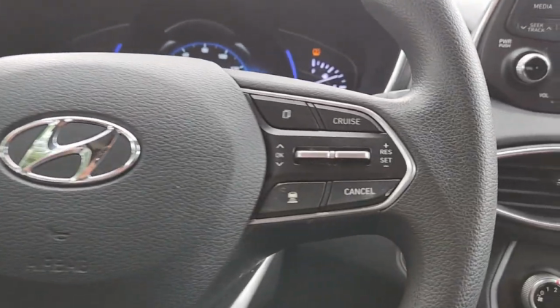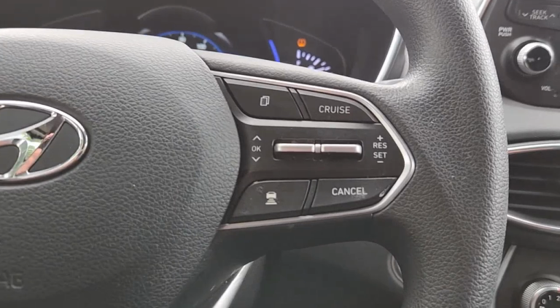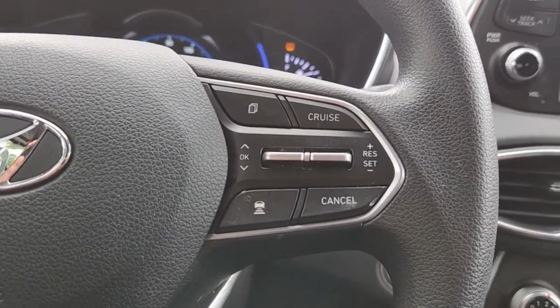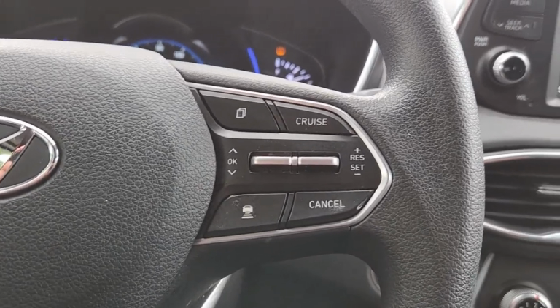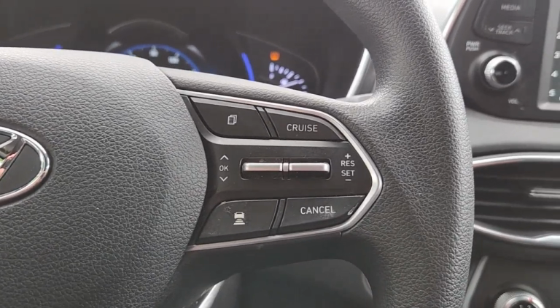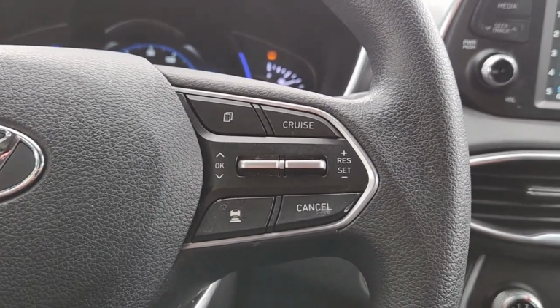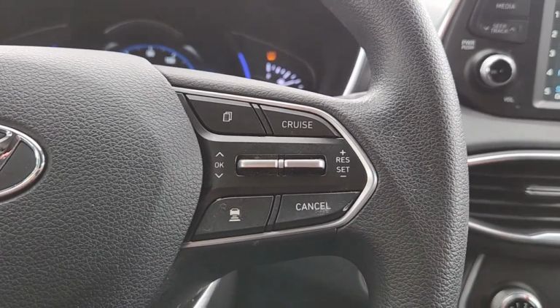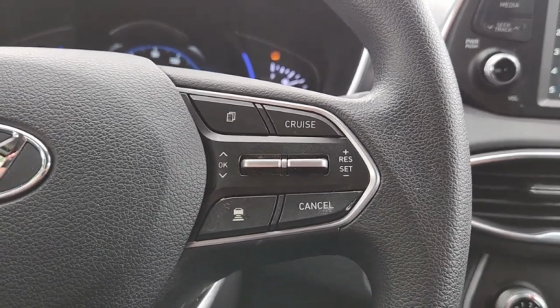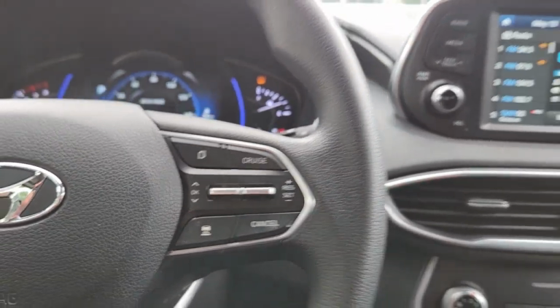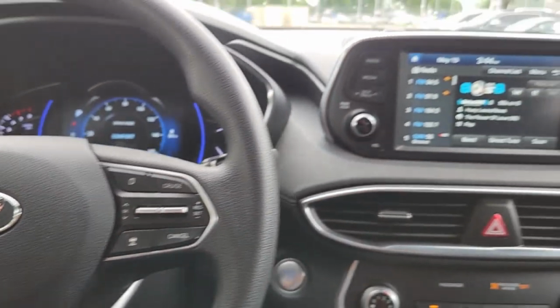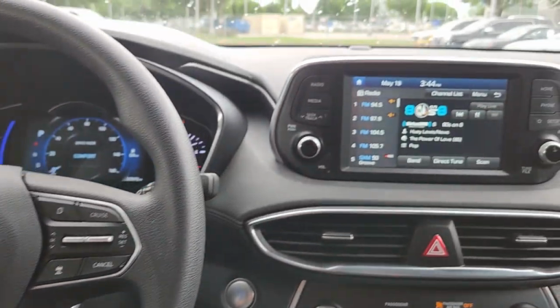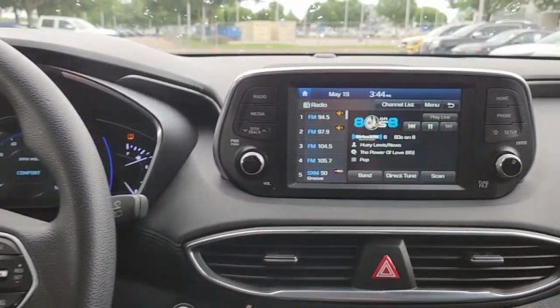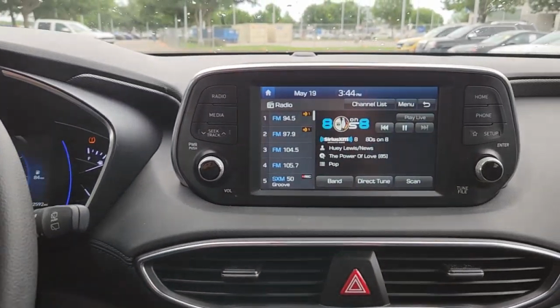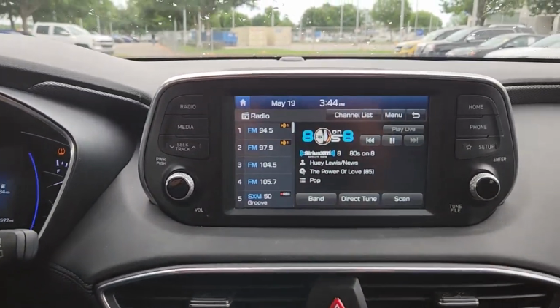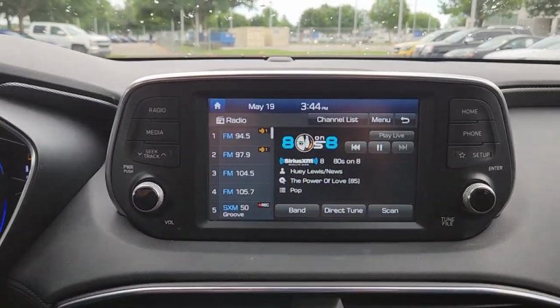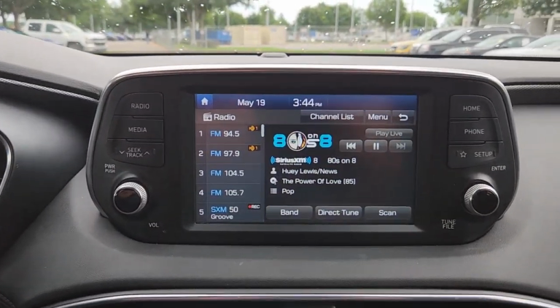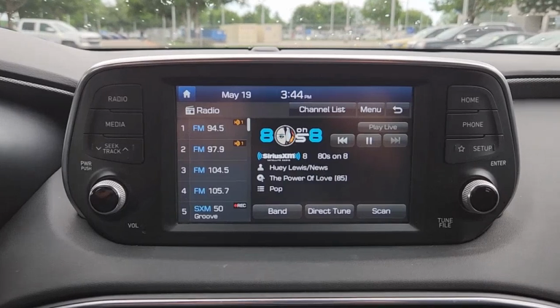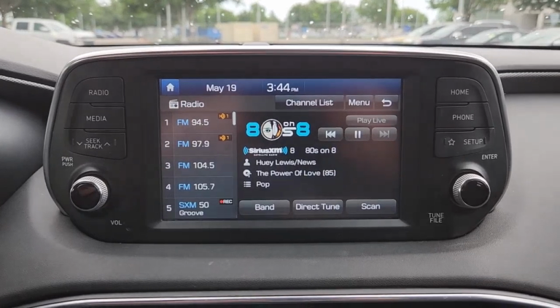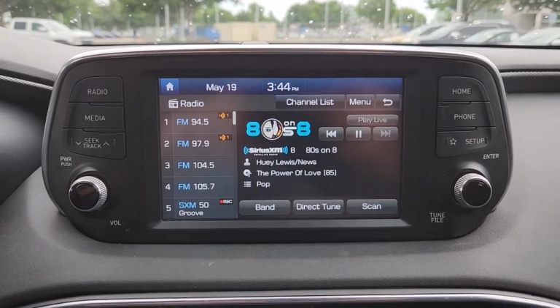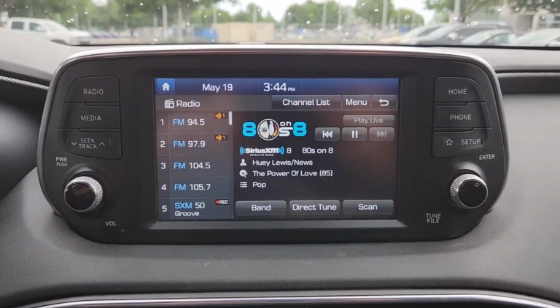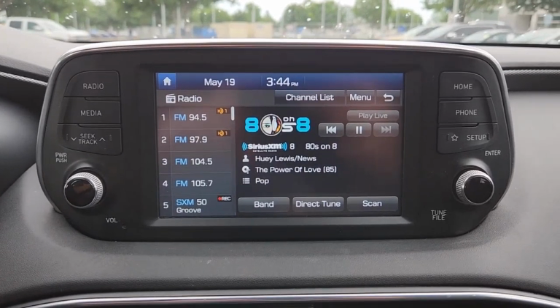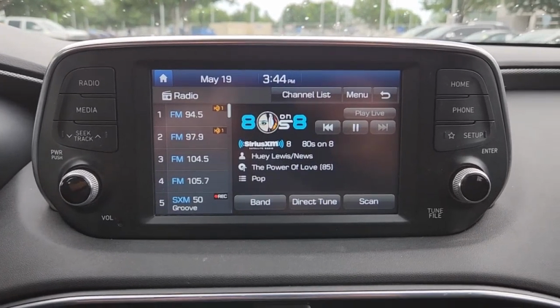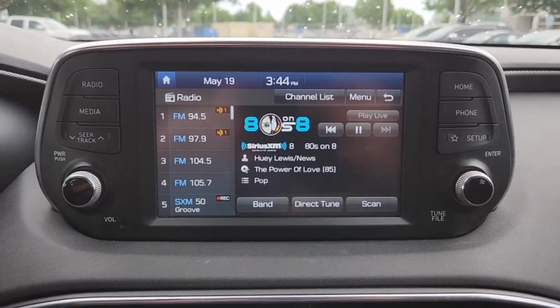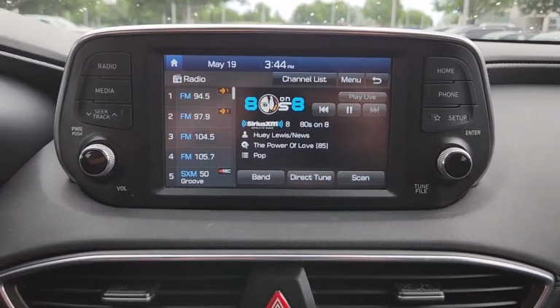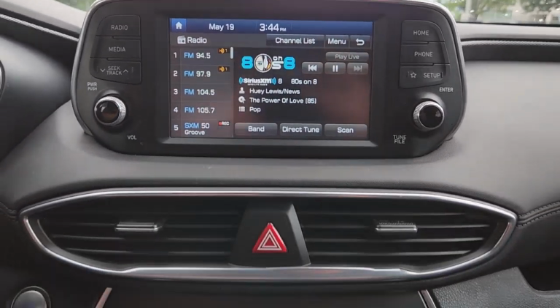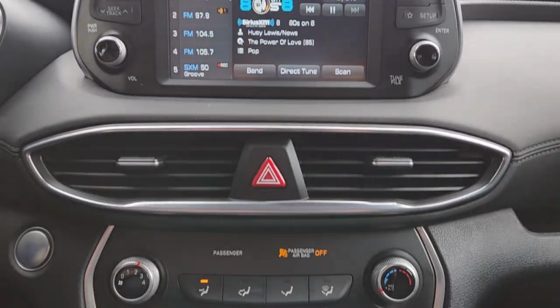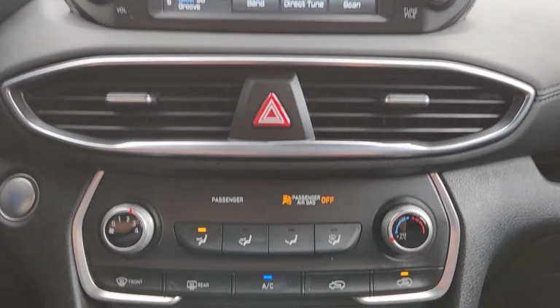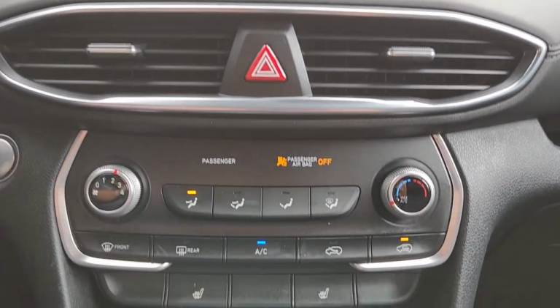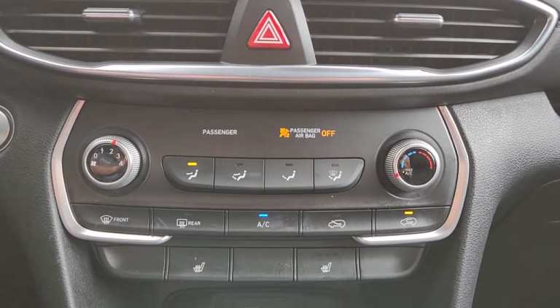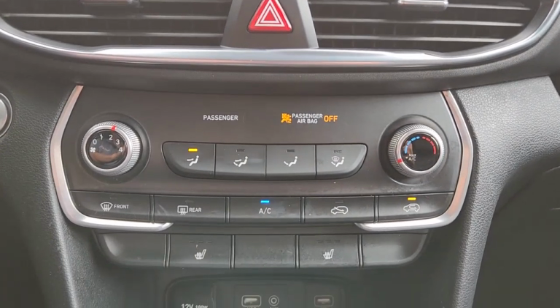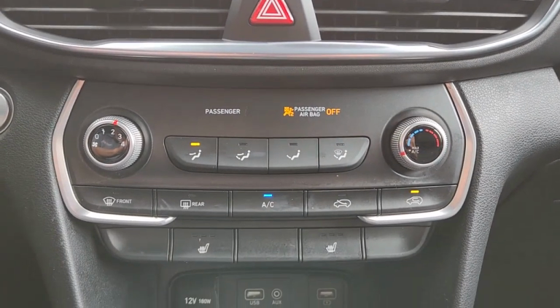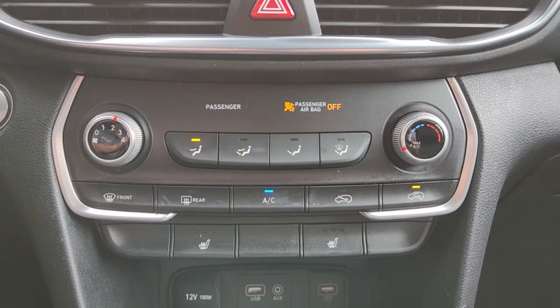Comfort blends with versatility and bold modern style in this striking Santa Fe. See for yourself when you take it out for a test drive. Our professional staff looks forward to giving you excellent service.